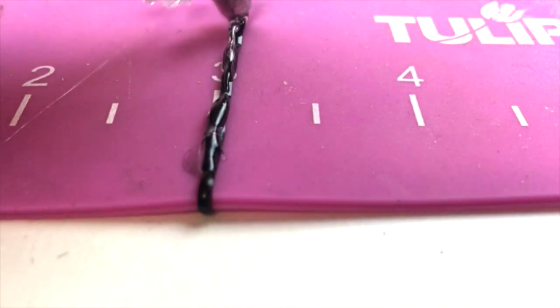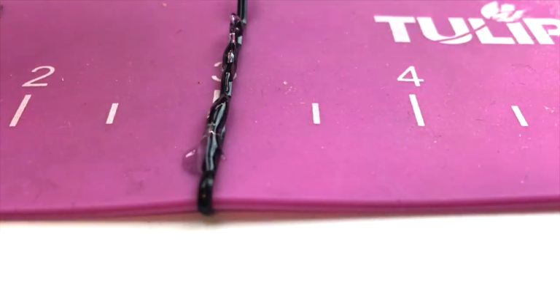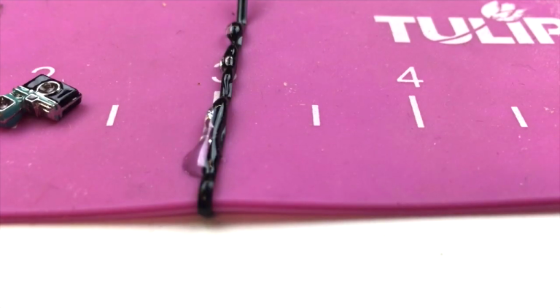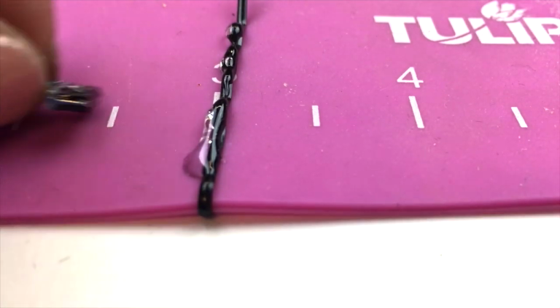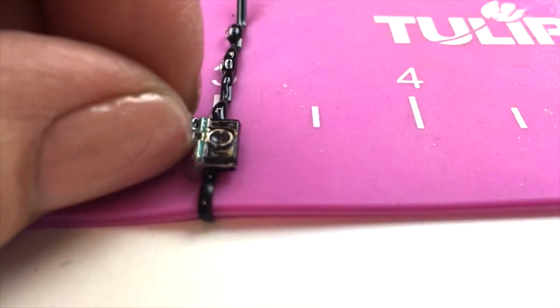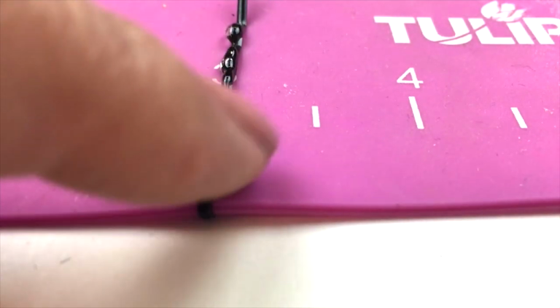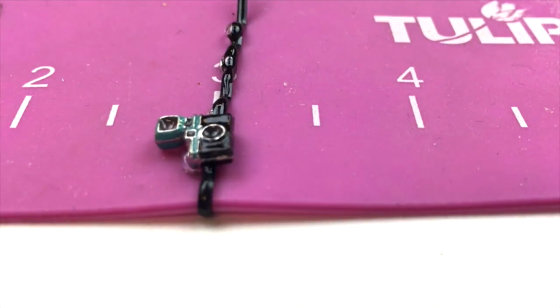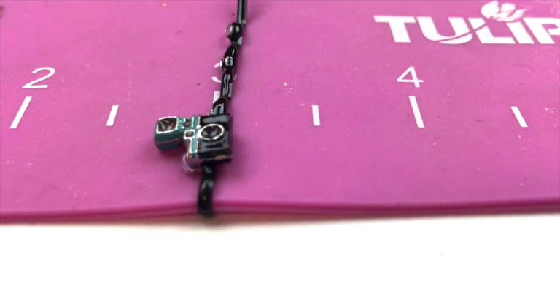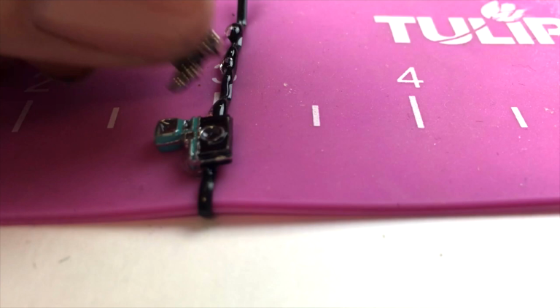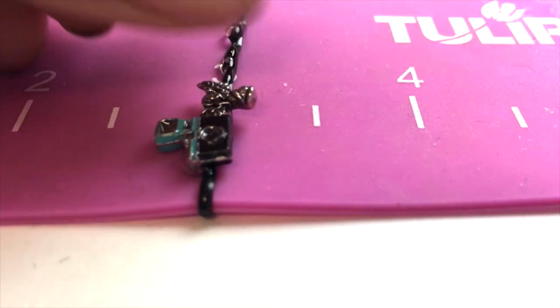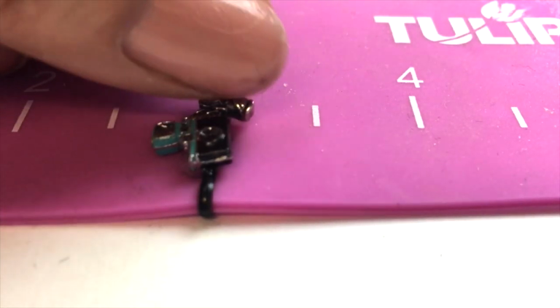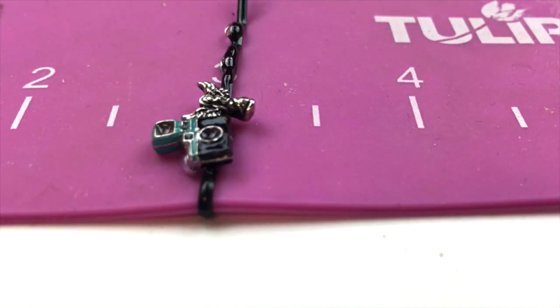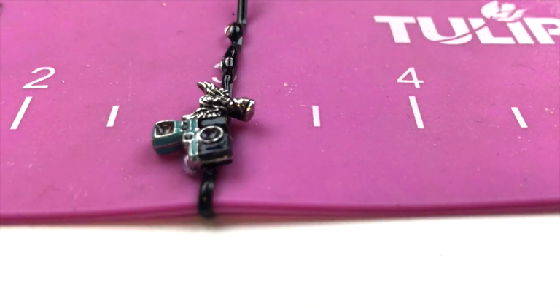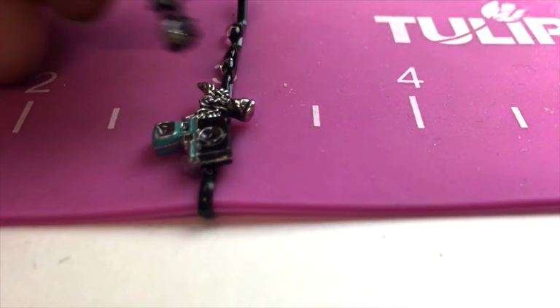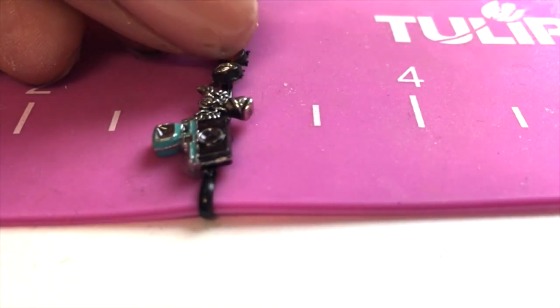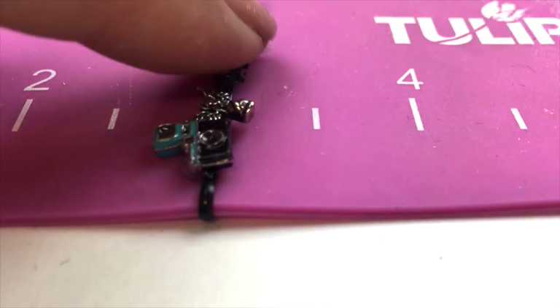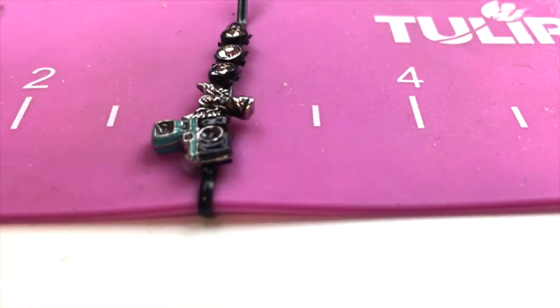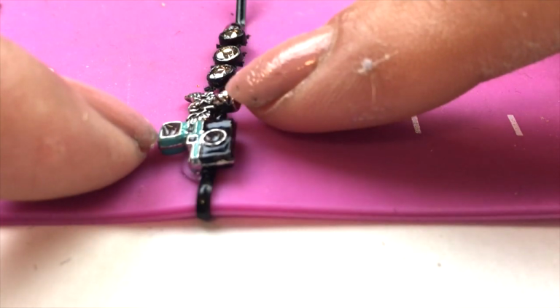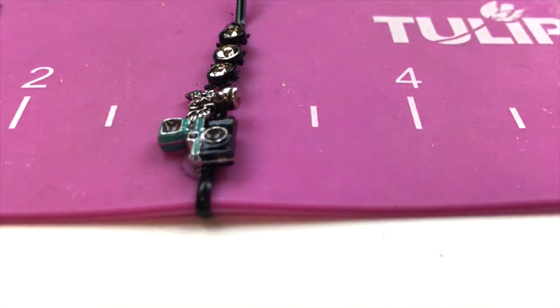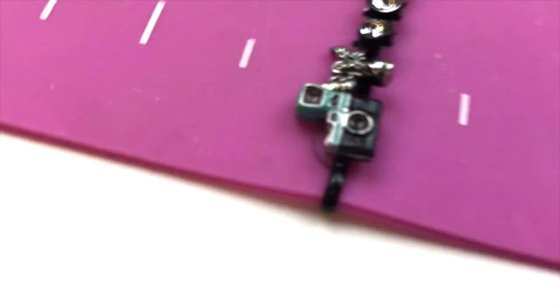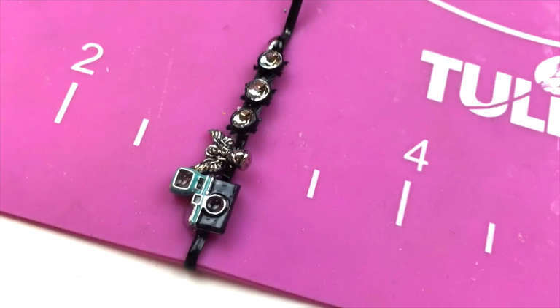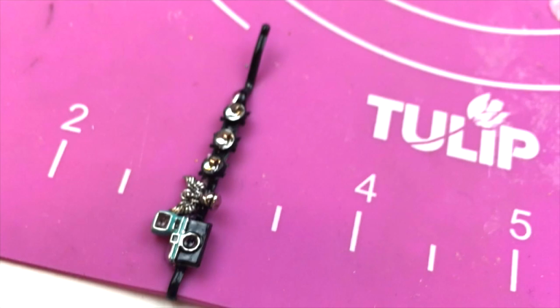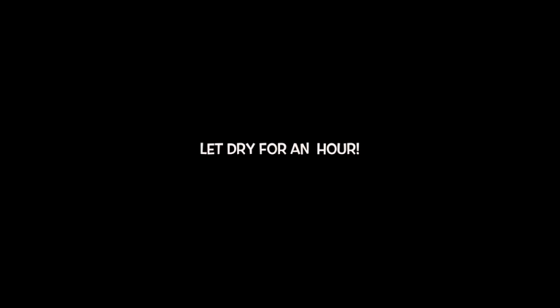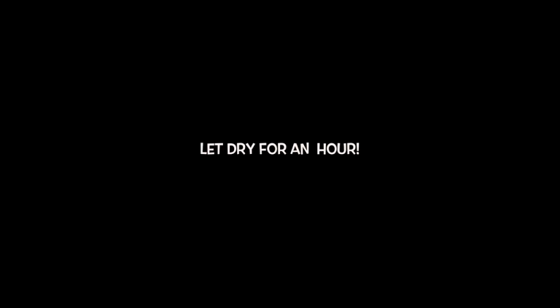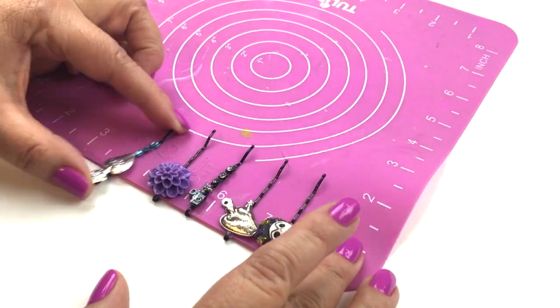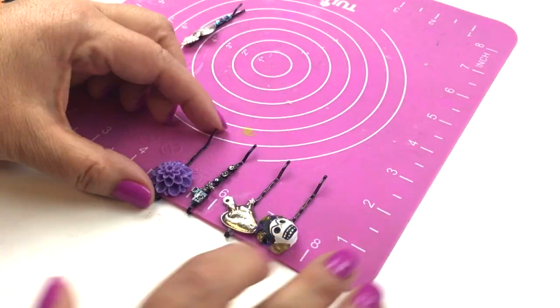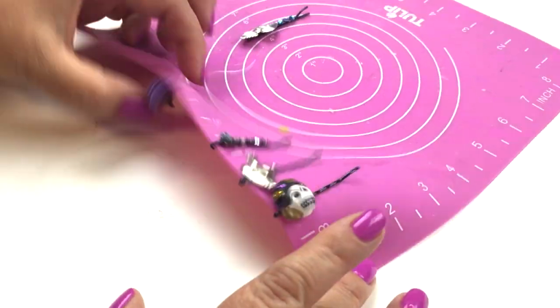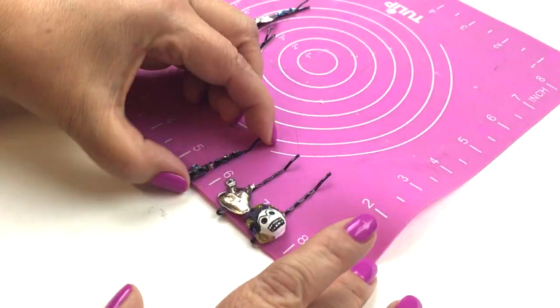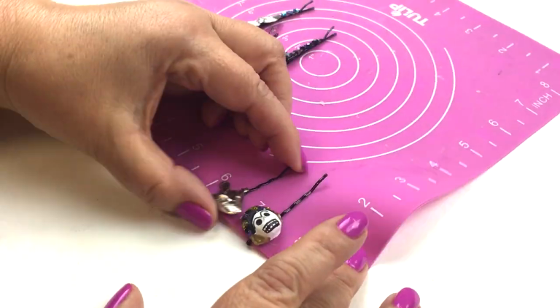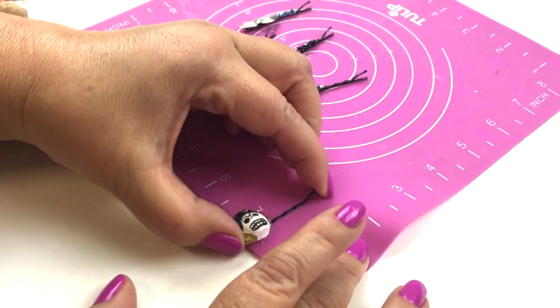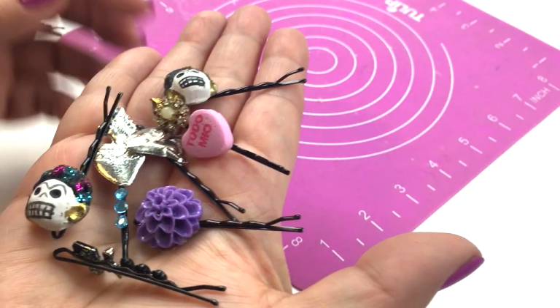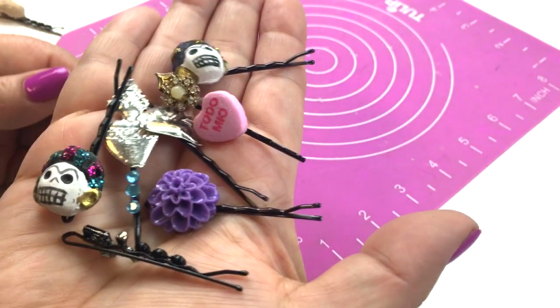You want to slide the bobby pin onto the mat. What I love about this mat is that the glue will not stick to it. Go ahead and apply all of your little objects, let it dry for an hour, pull them off, and boom — you are done.